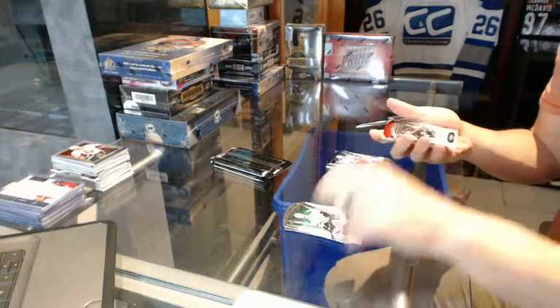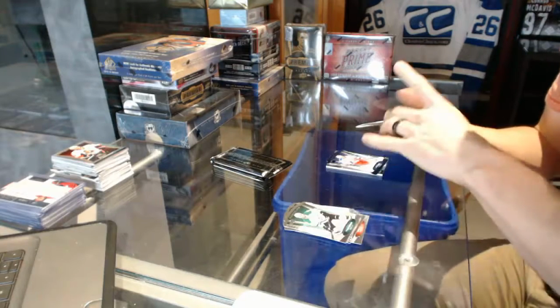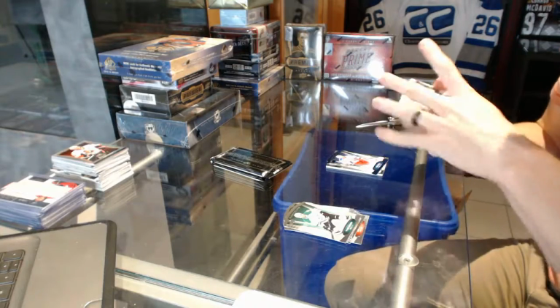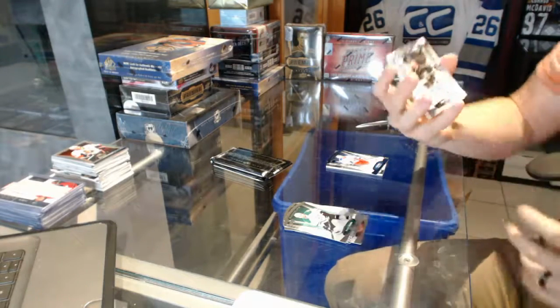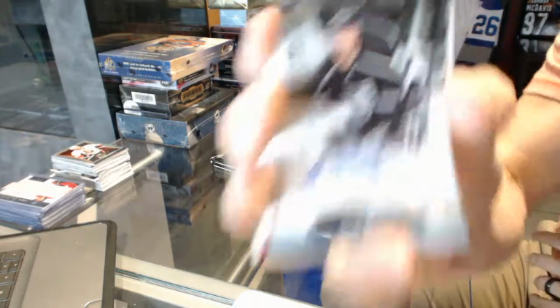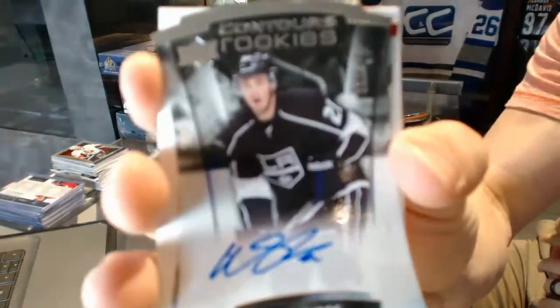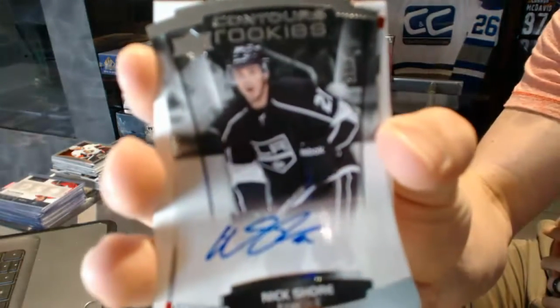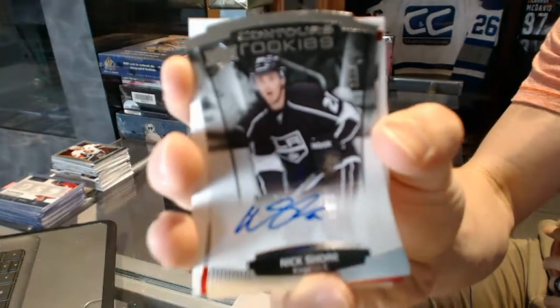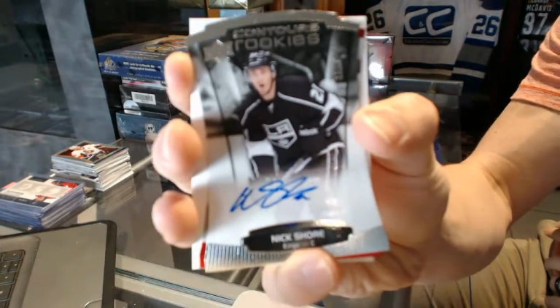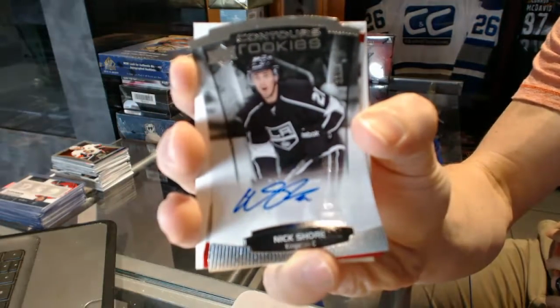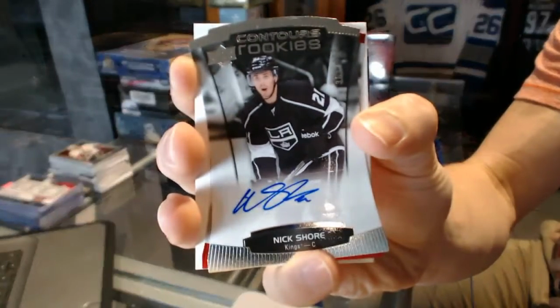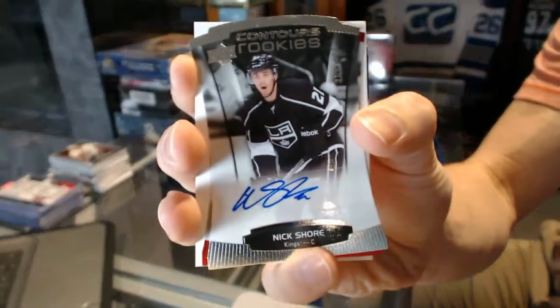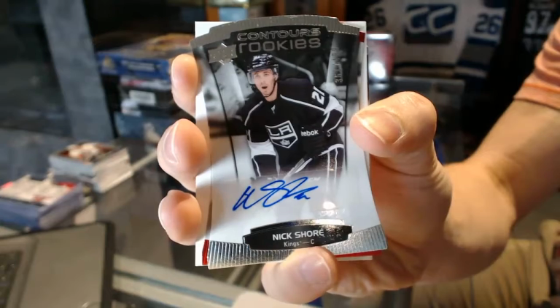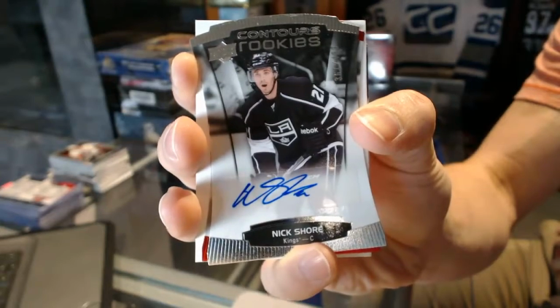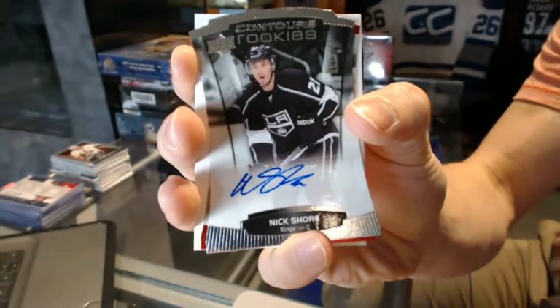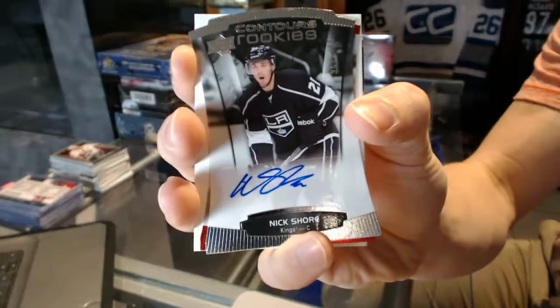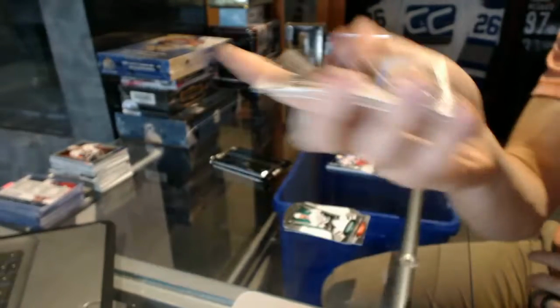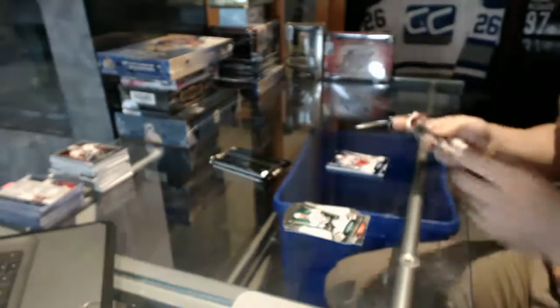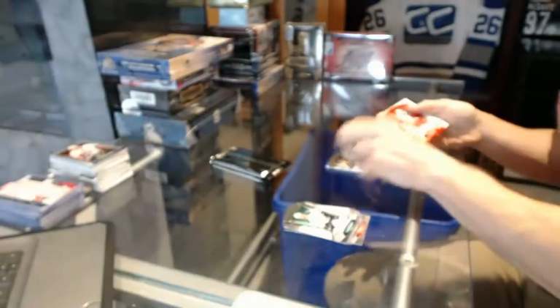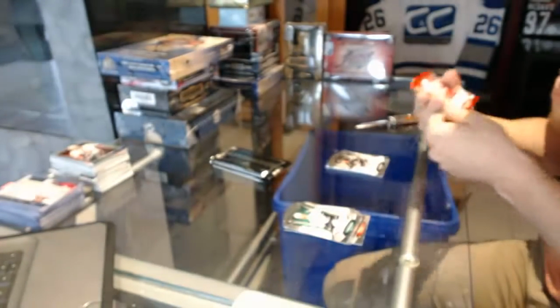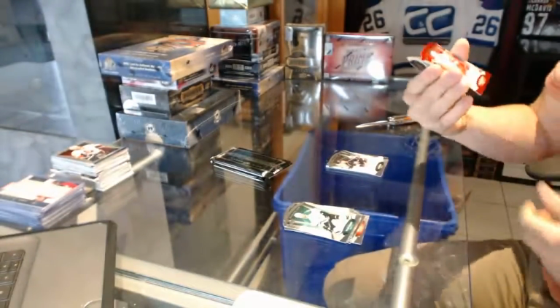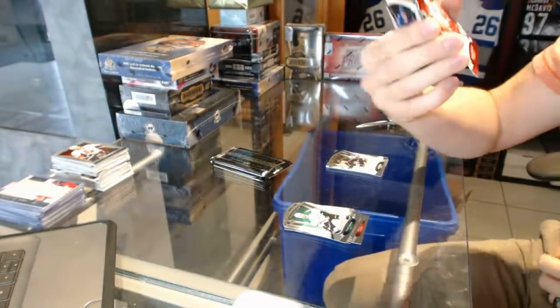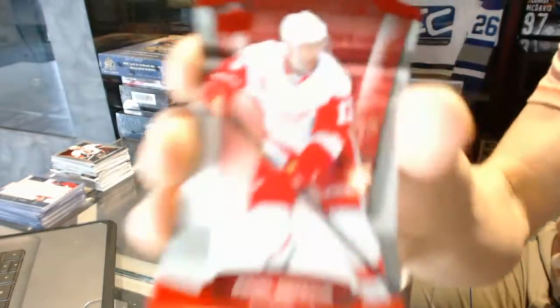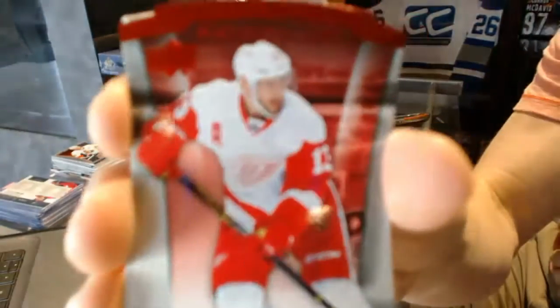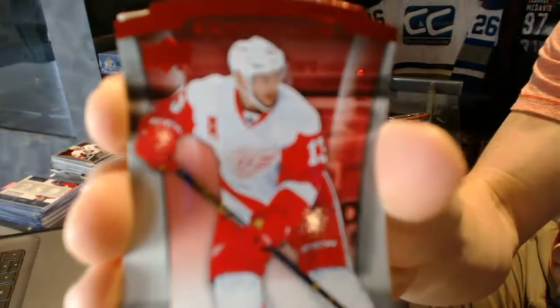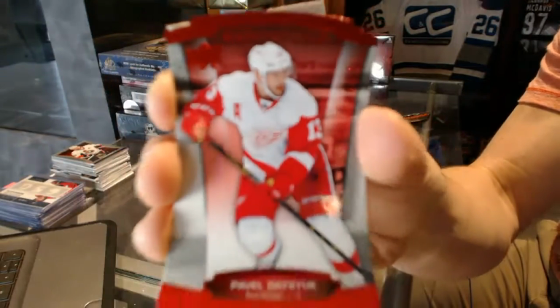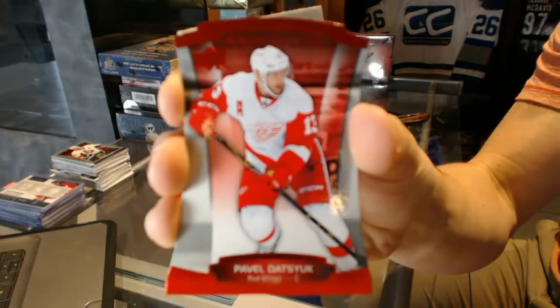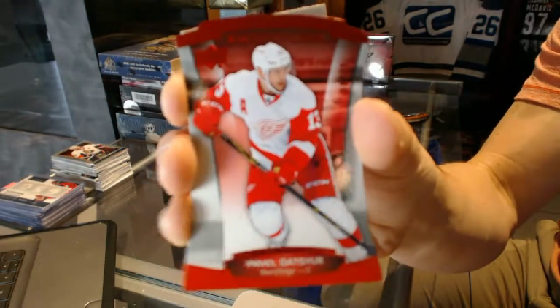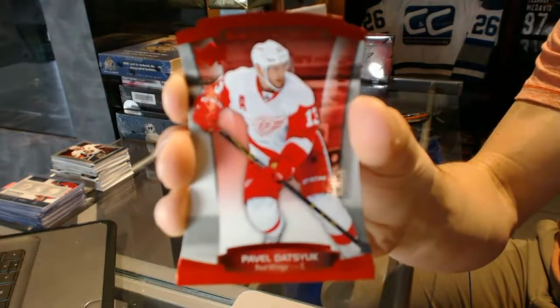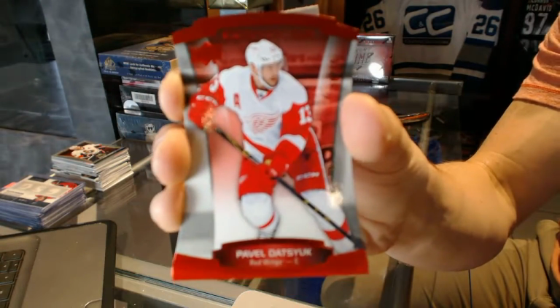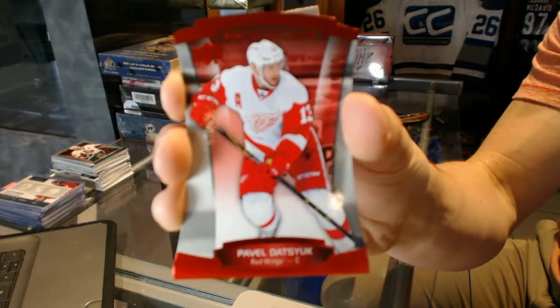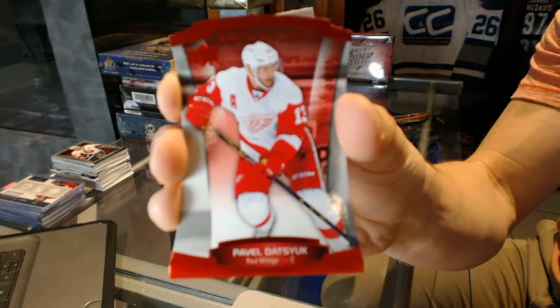We've got a rookie autograph, number 499, for the LA Kings, Nick Shore. And a red parallel, number 499, for the Detroit Red Wings, Pavel Datsyuk.